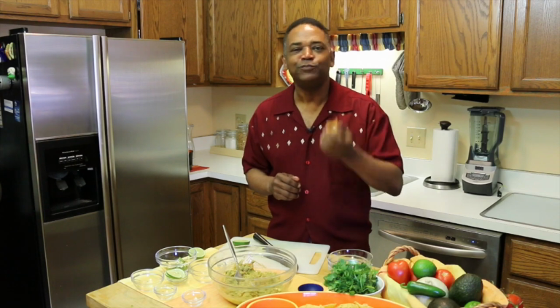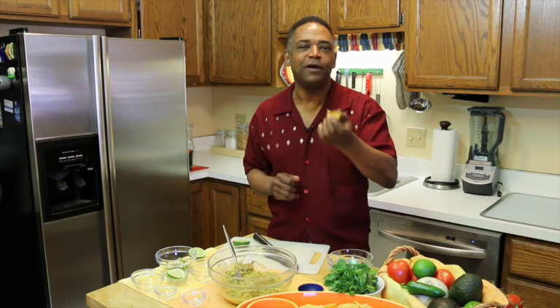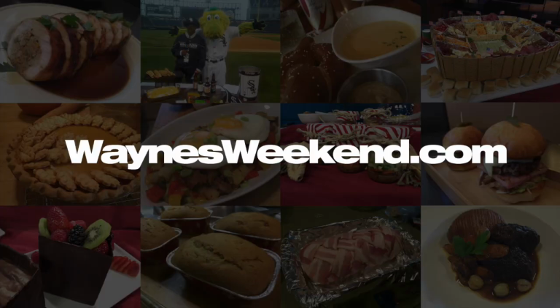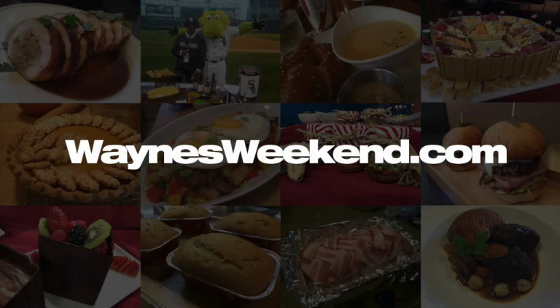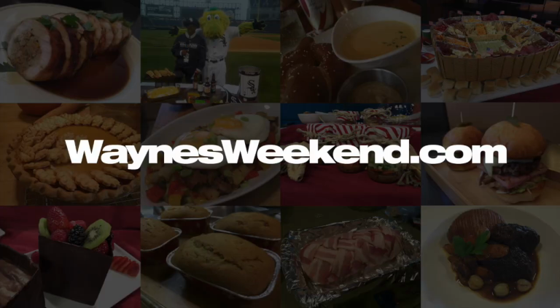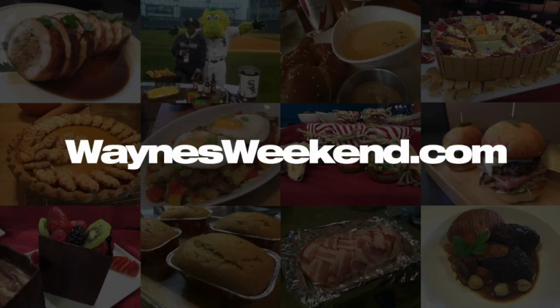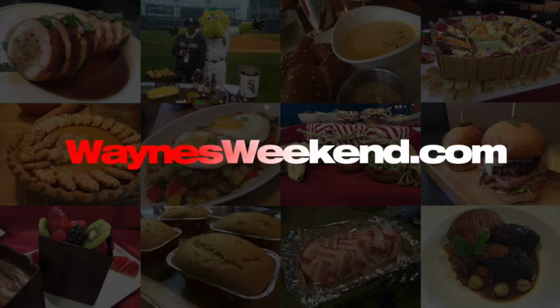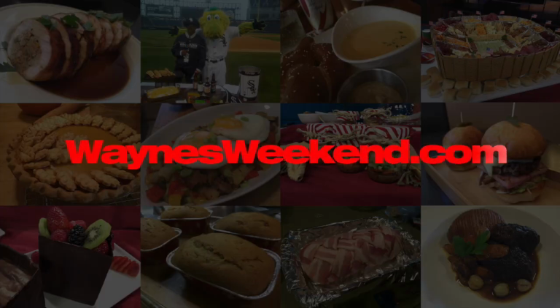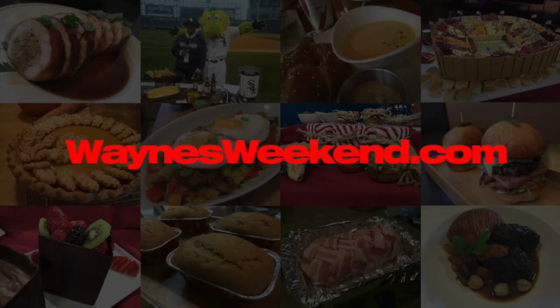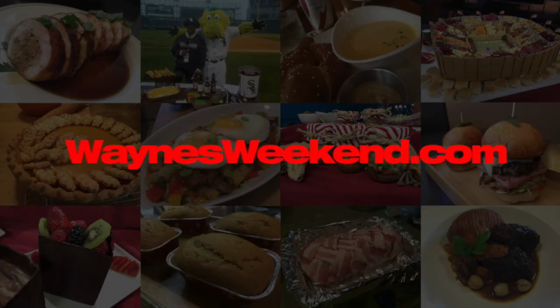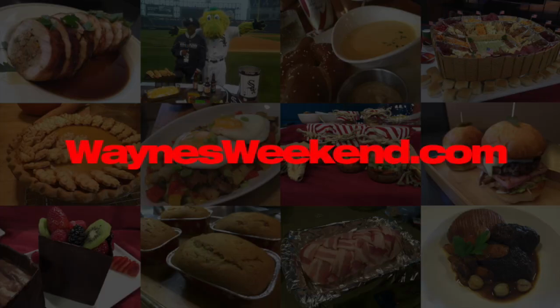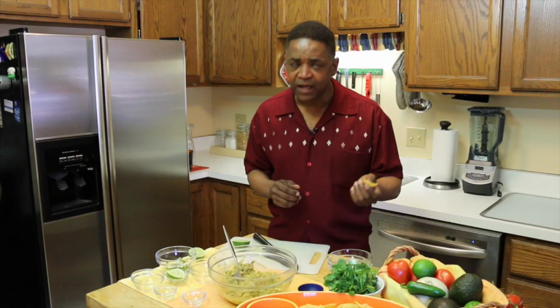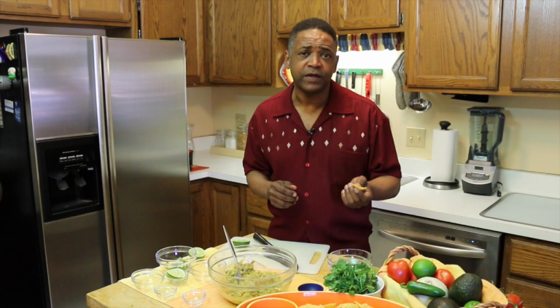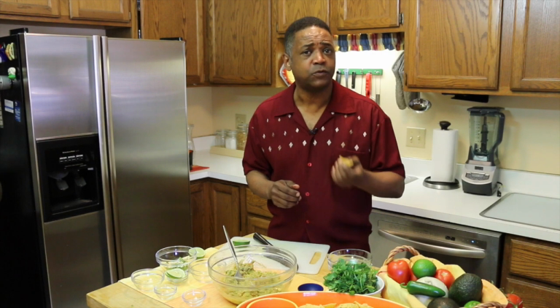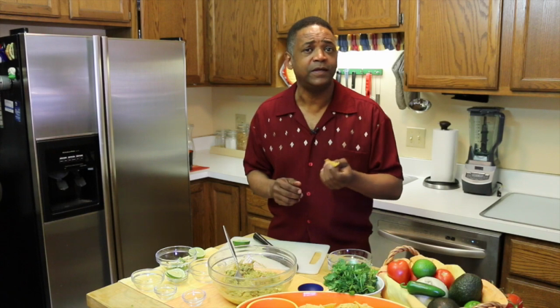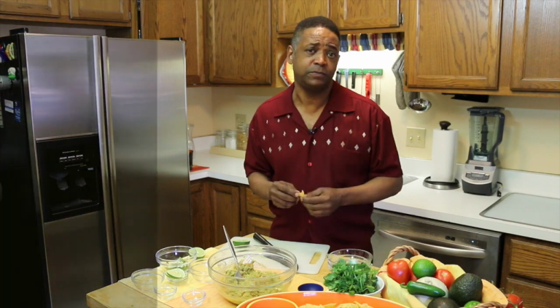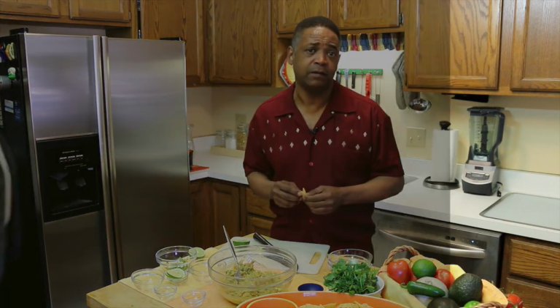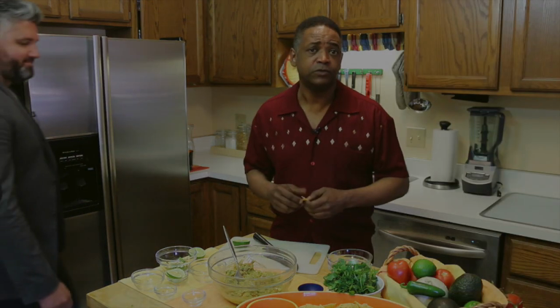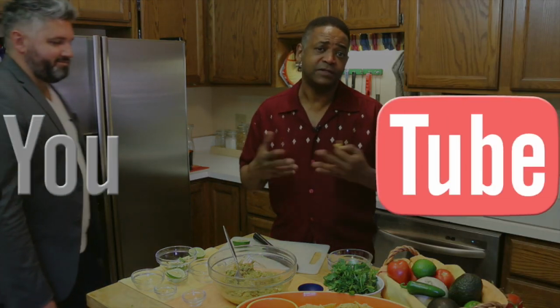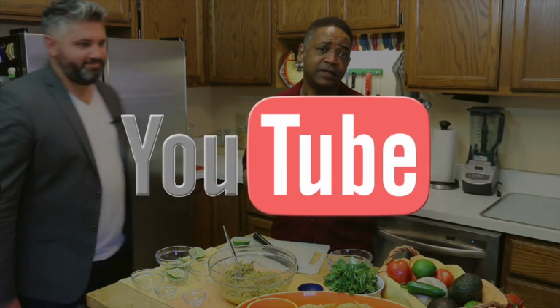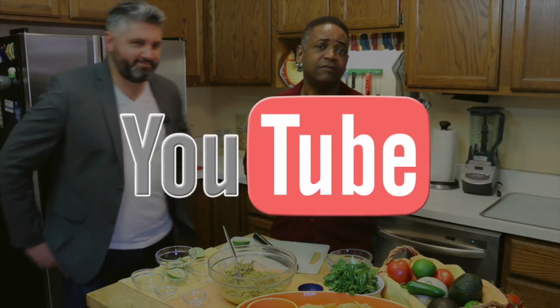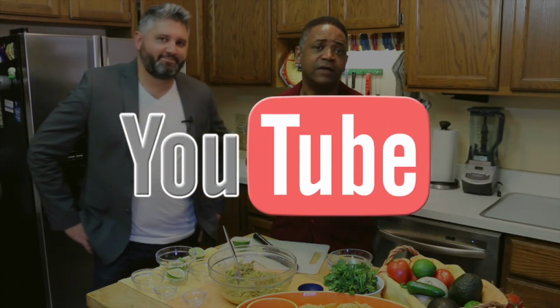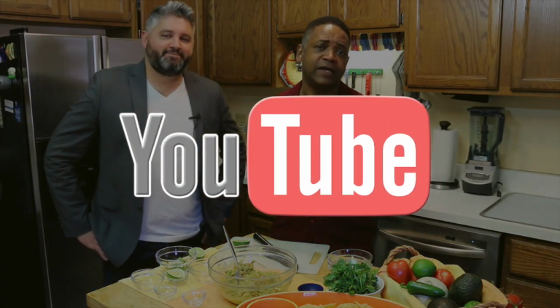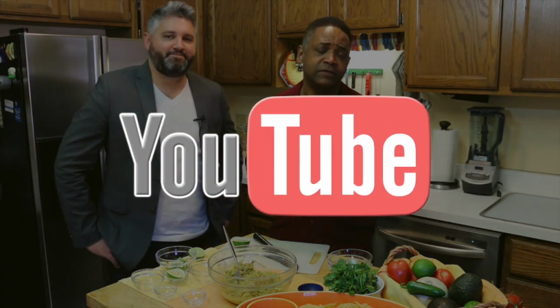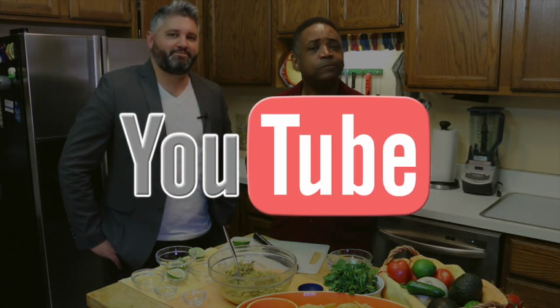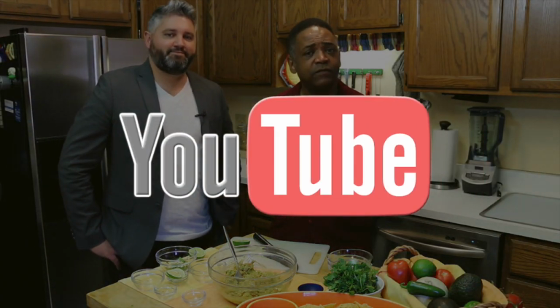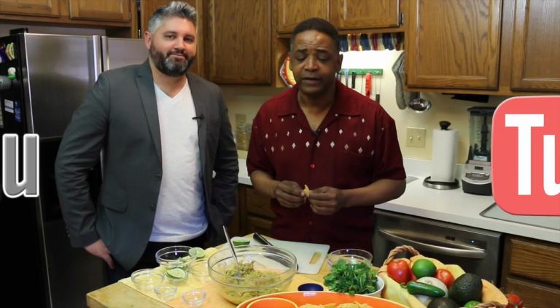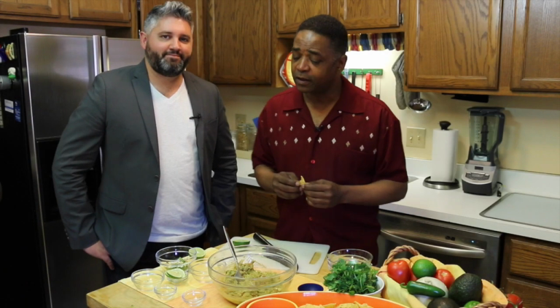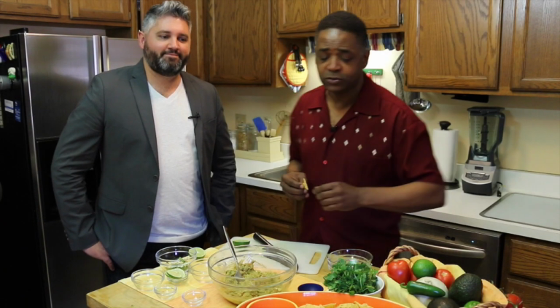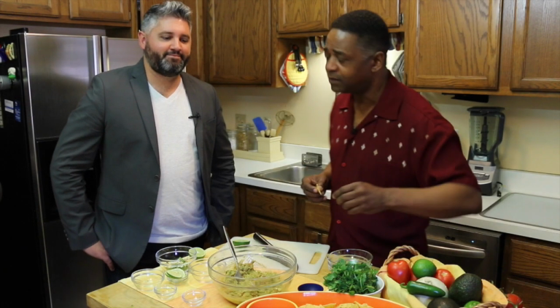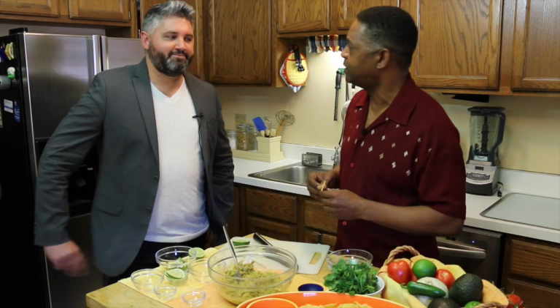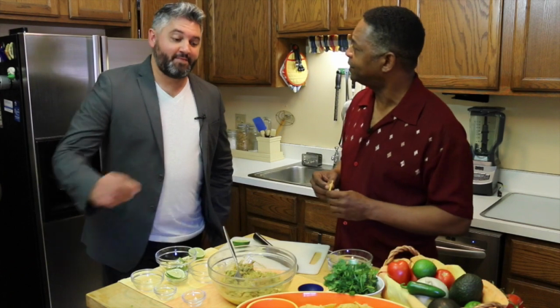You can get our recipe on our website at waynesweekend.com. And don't forget to subscribe to my YouTube channel, because you'll get this idea and a lot of other fun, entertaining things in the future.